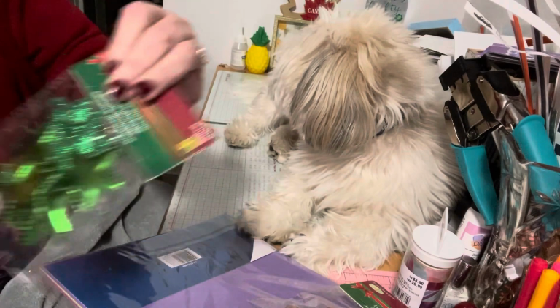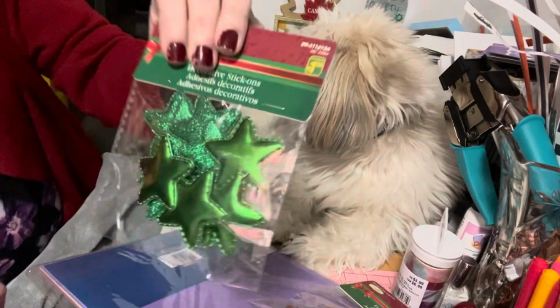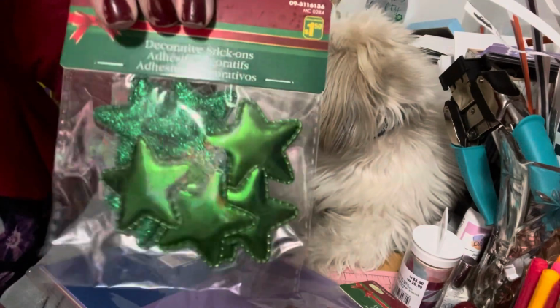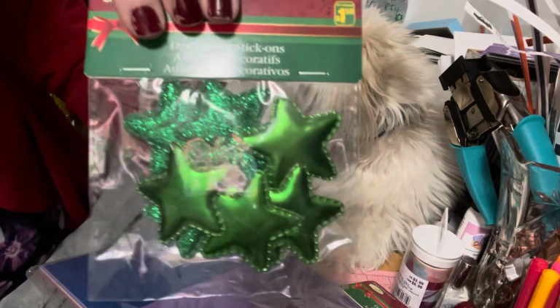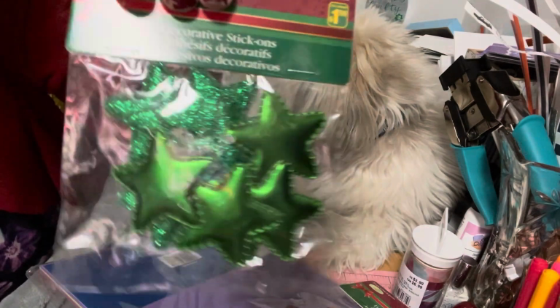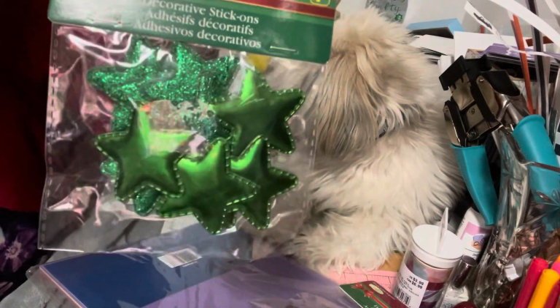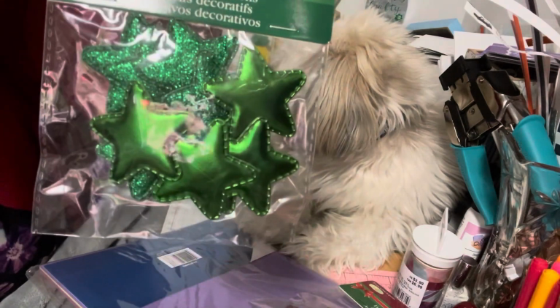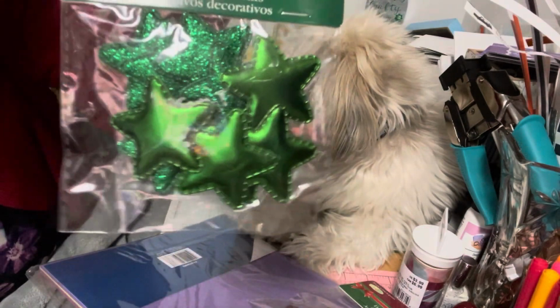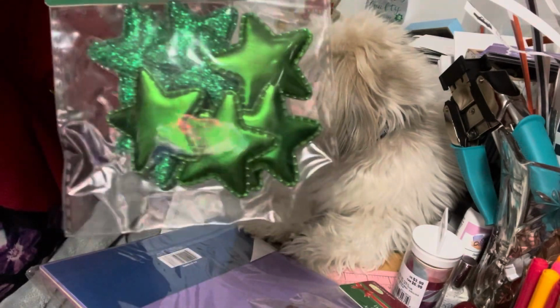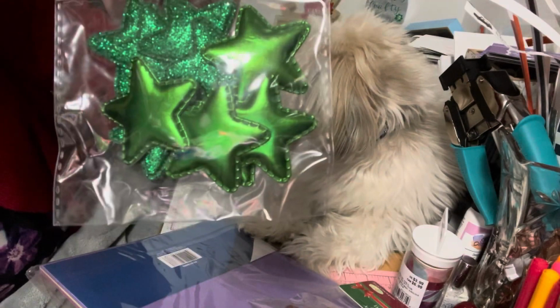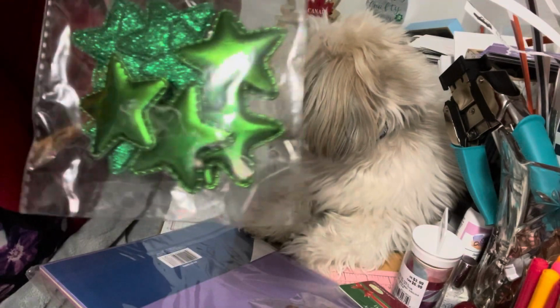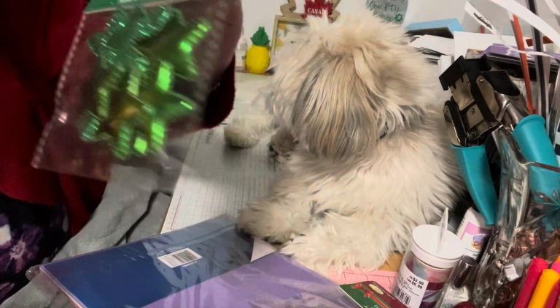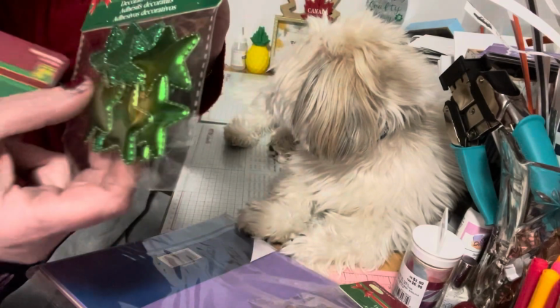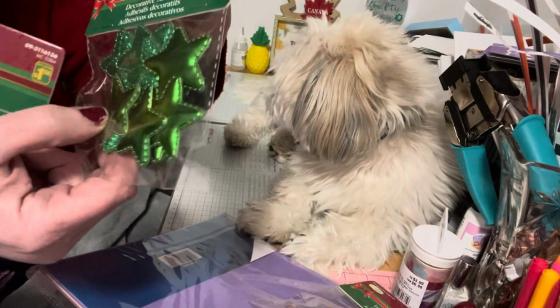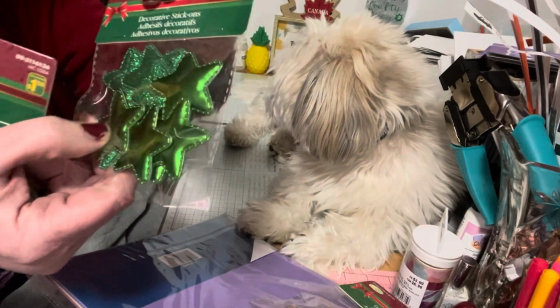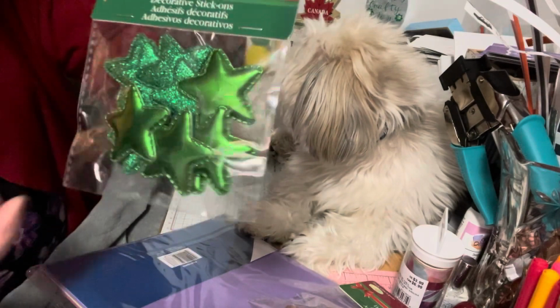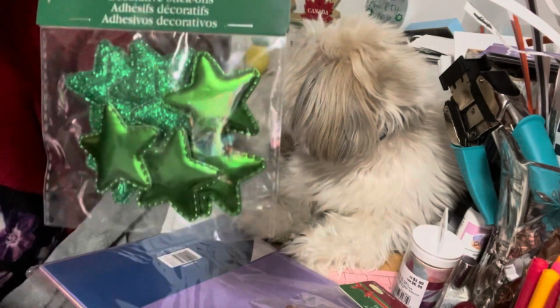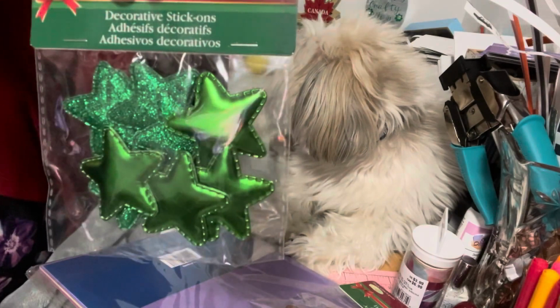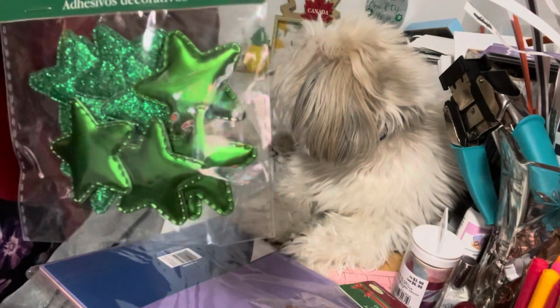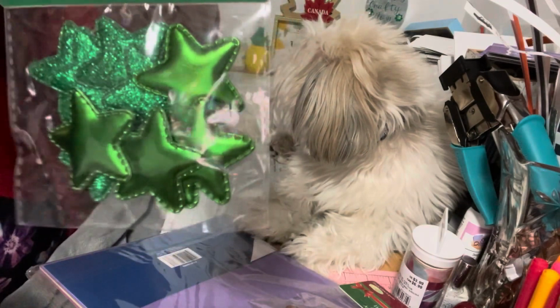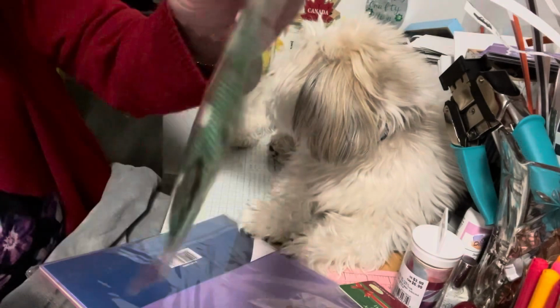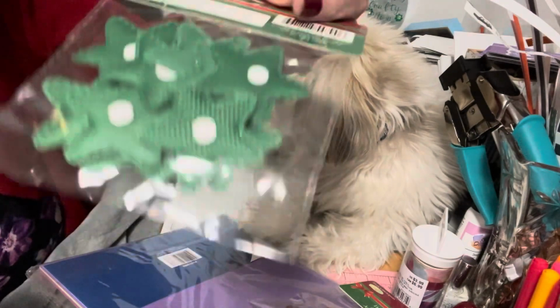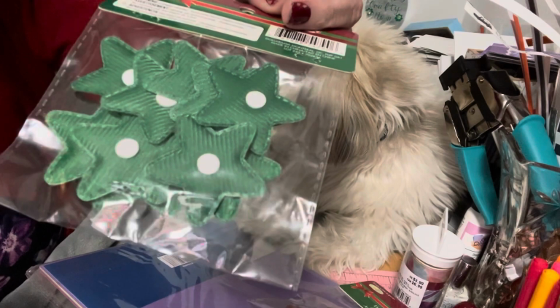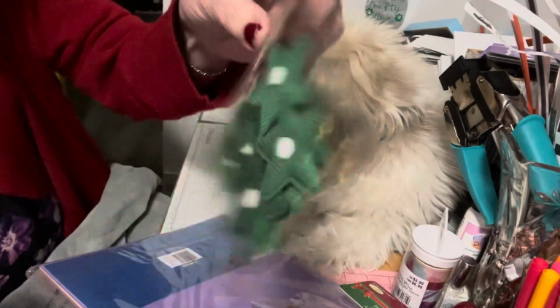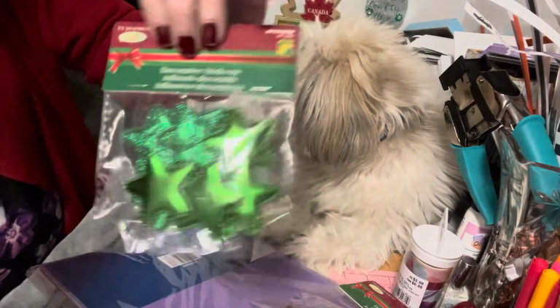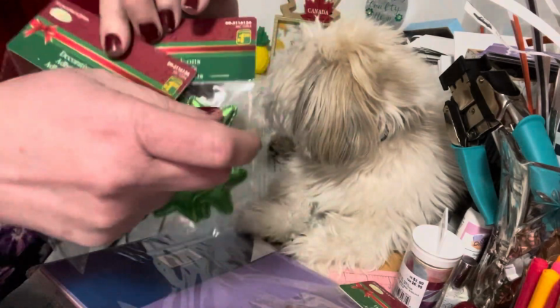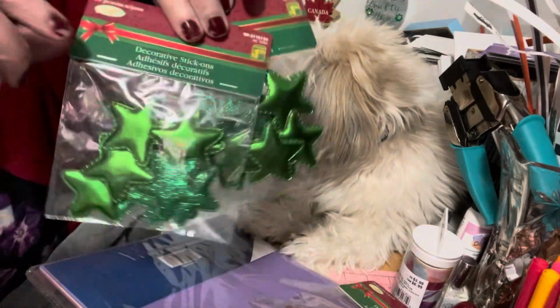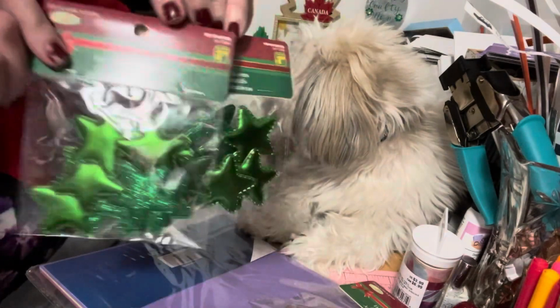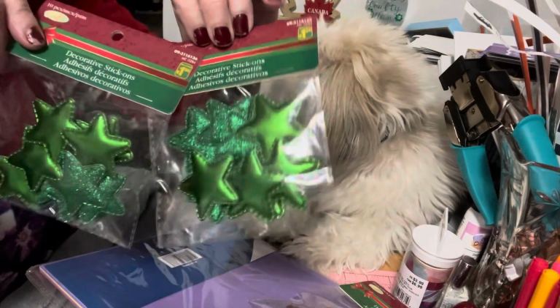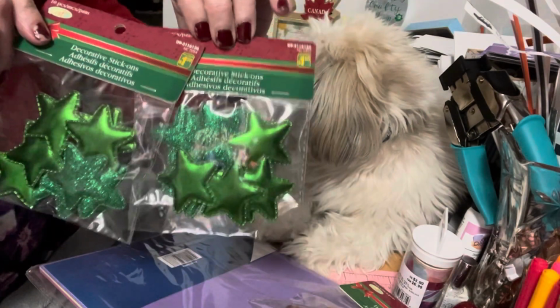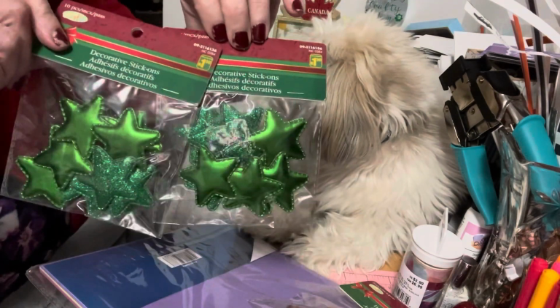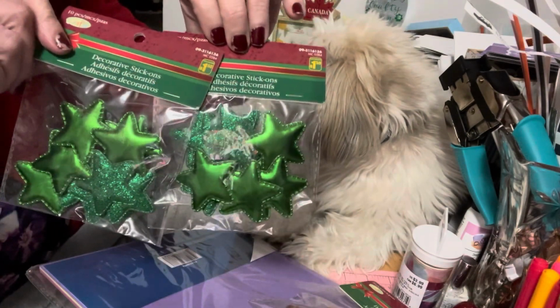The green ones are gorgeous — satin stars and sparkly stars, and they also have little buttons on the back. I got the green because, you know, this girl needs green!